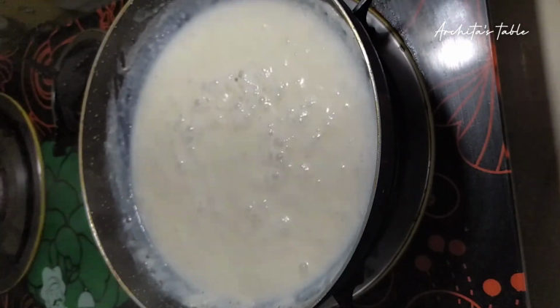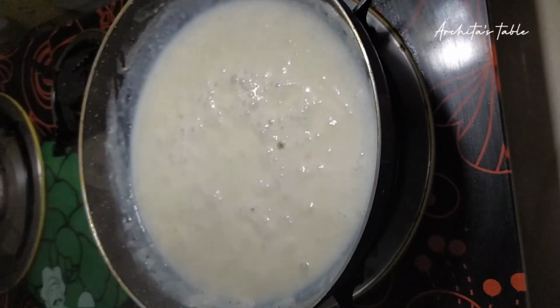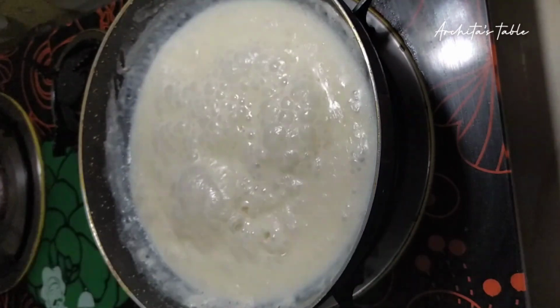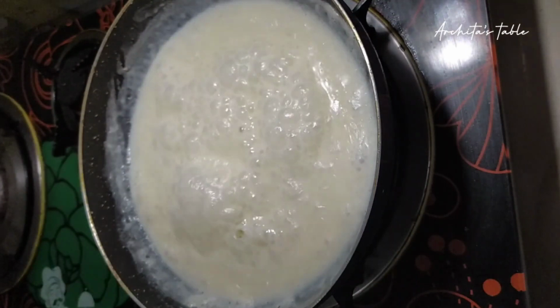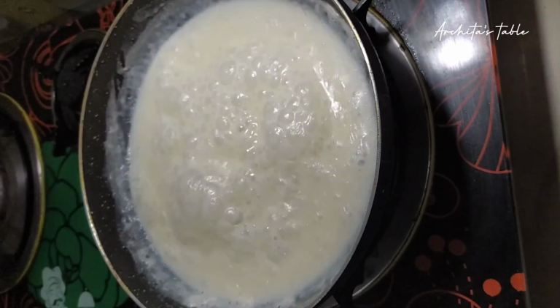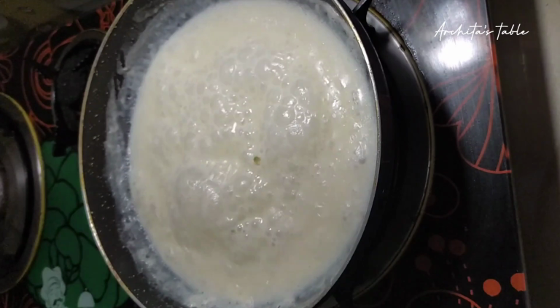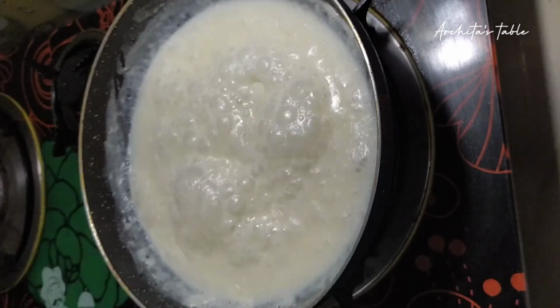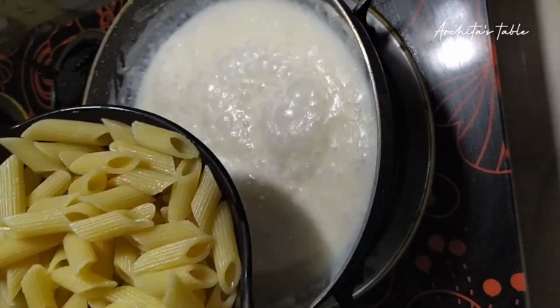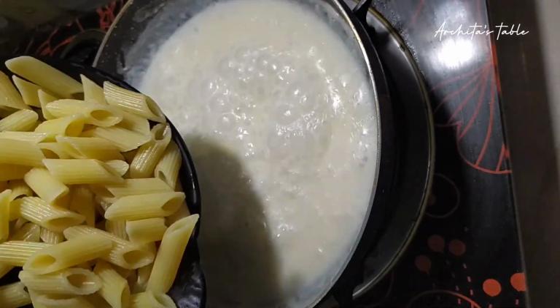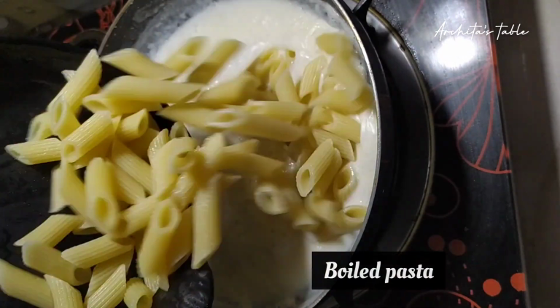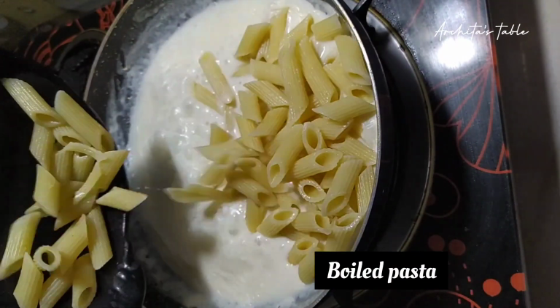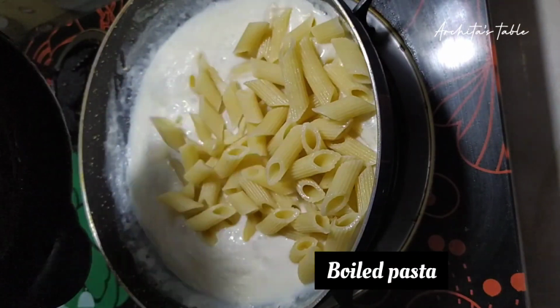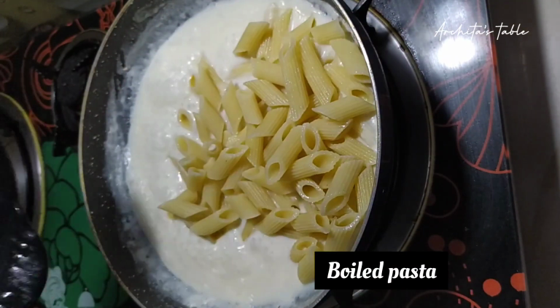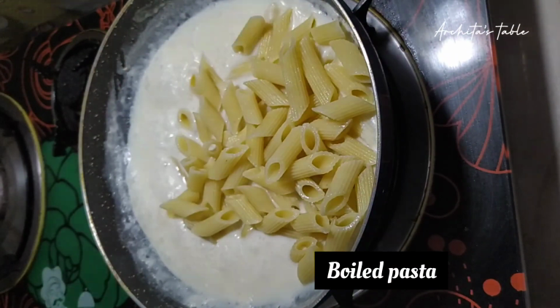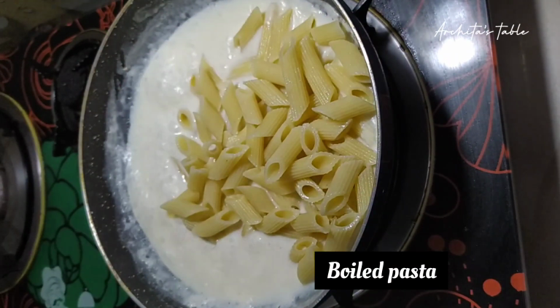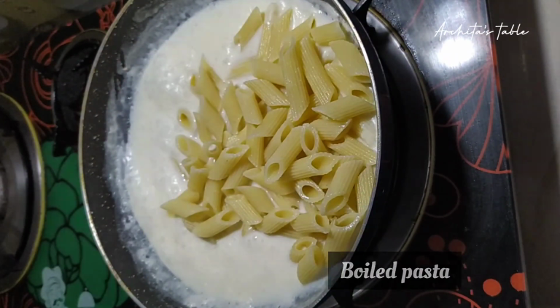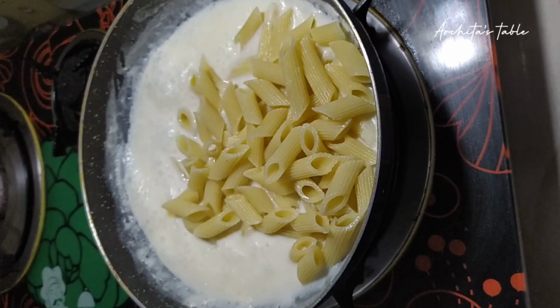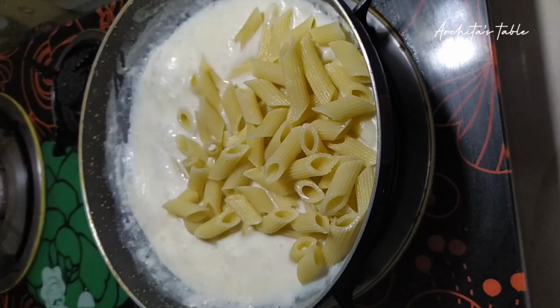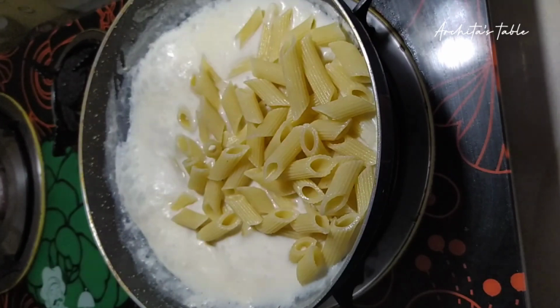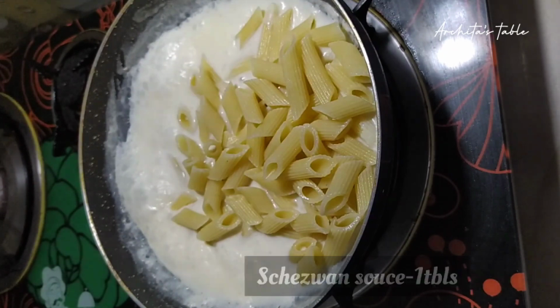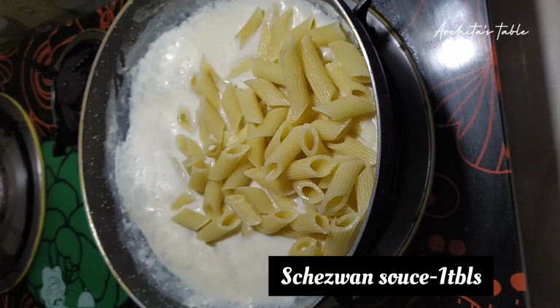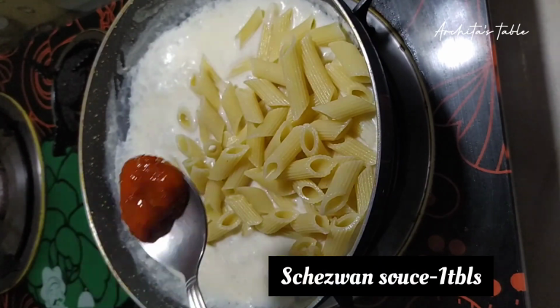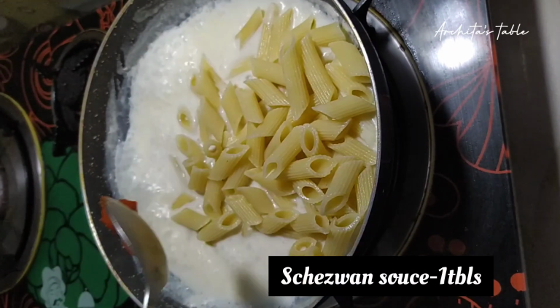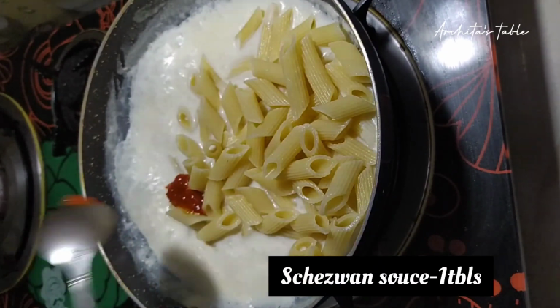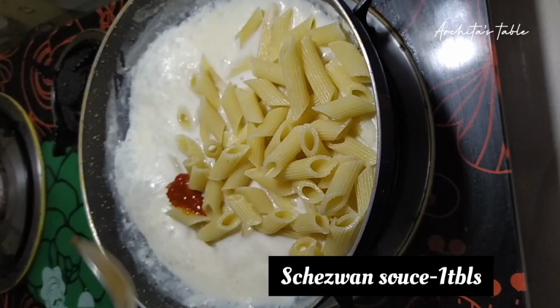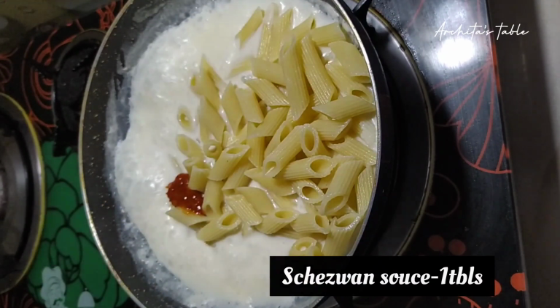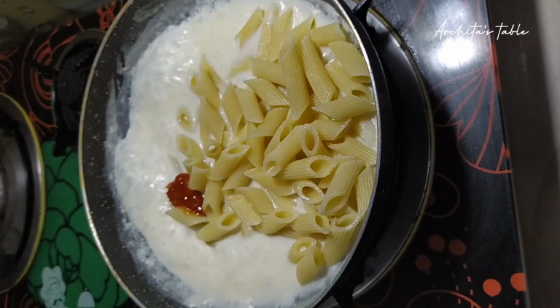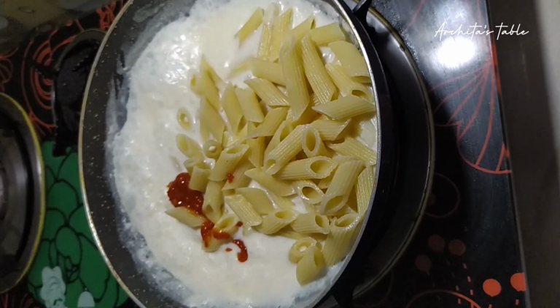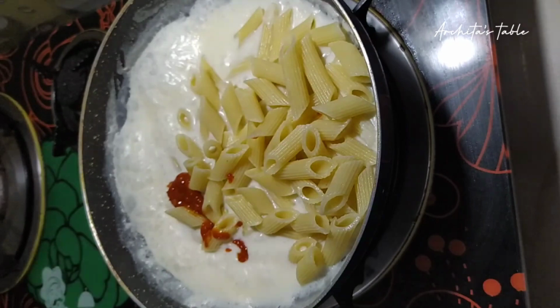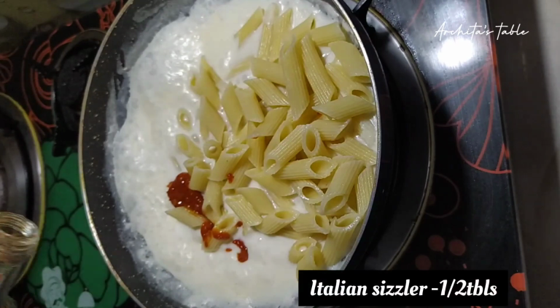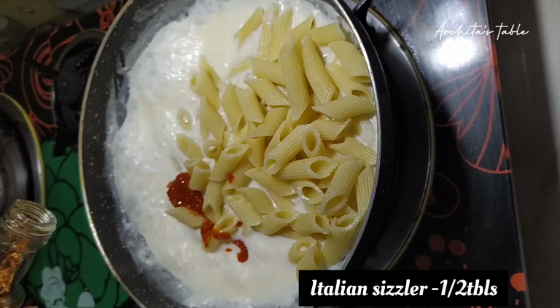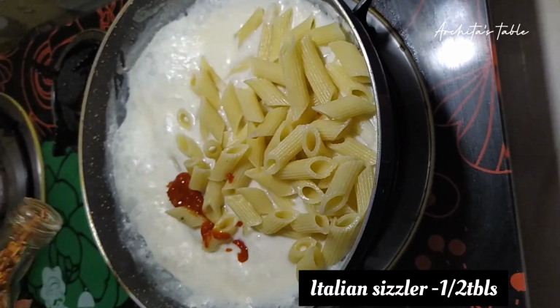Now we will add boiled pasta — I have already boiled it. We will add a little soy sauce for taste, and I will add a spicy taste.